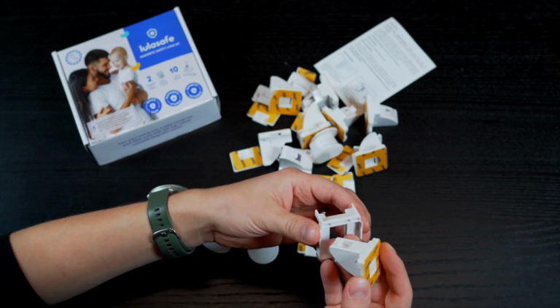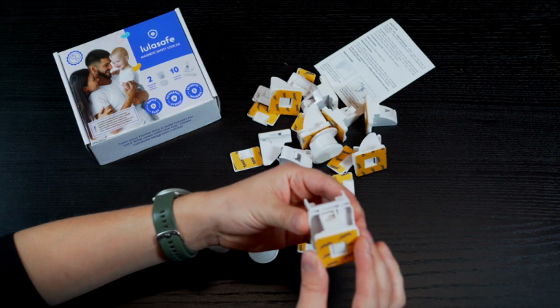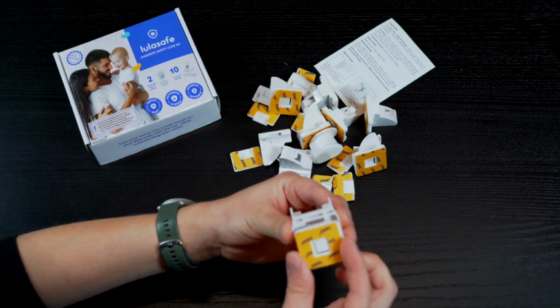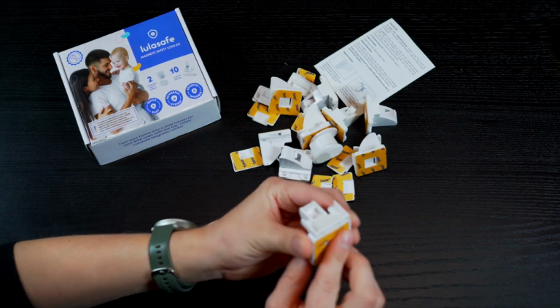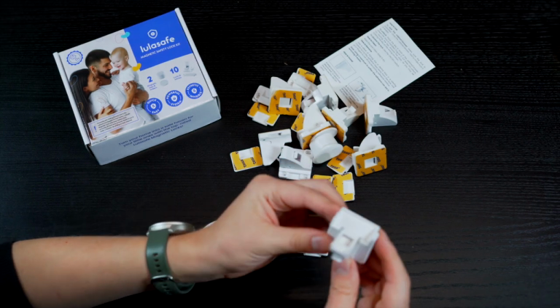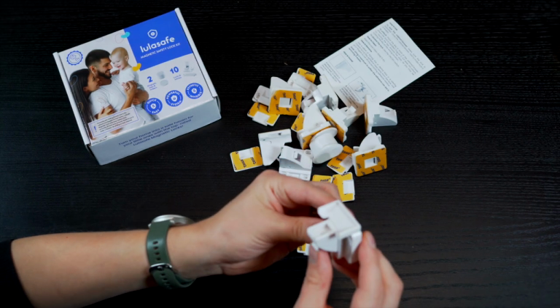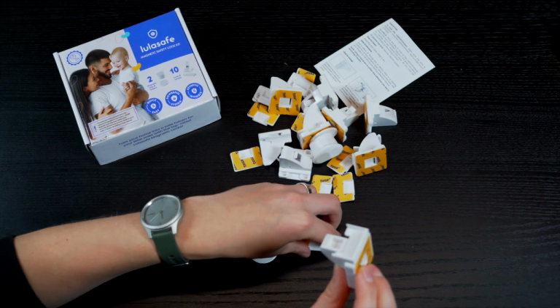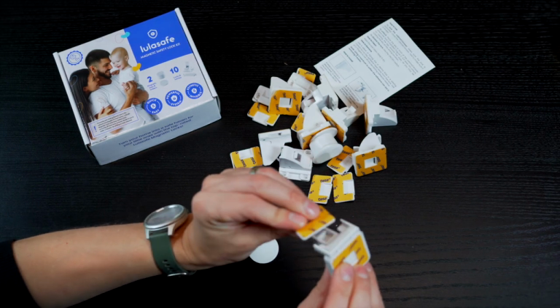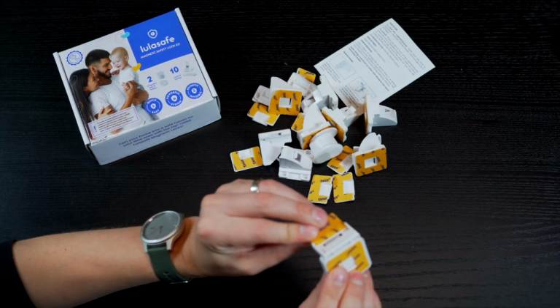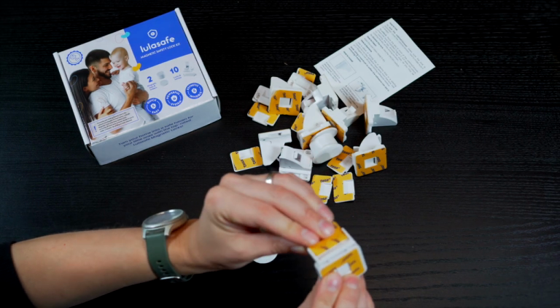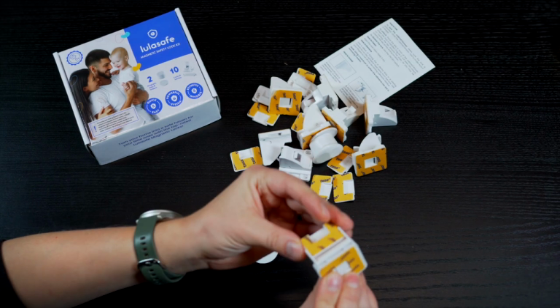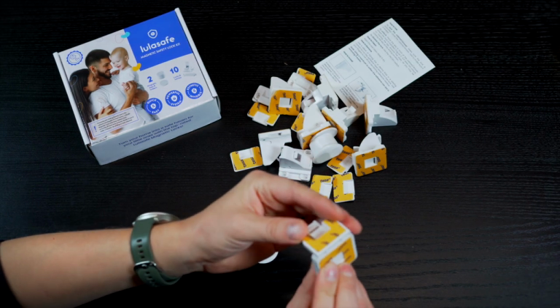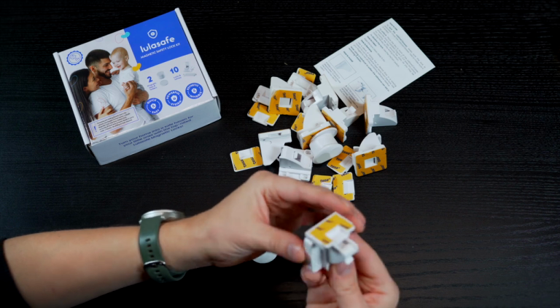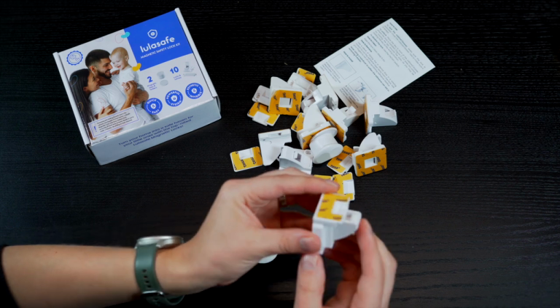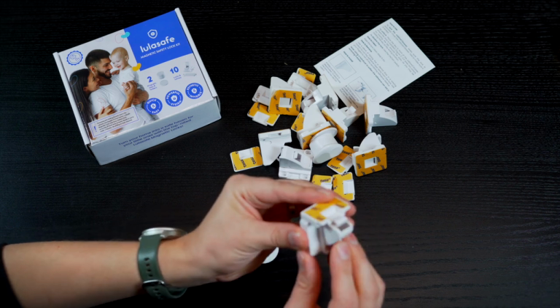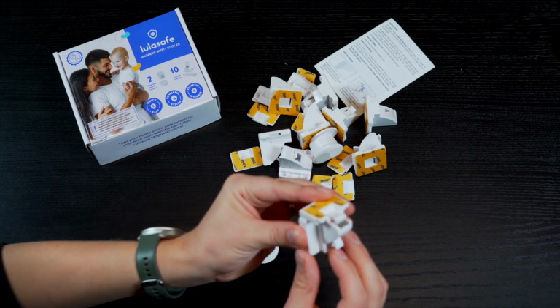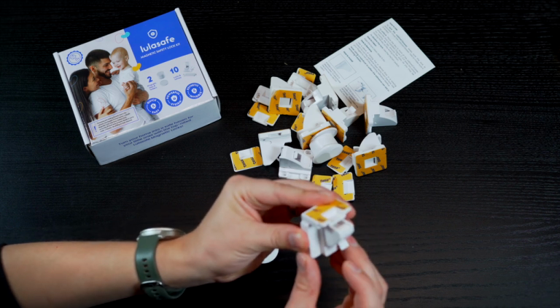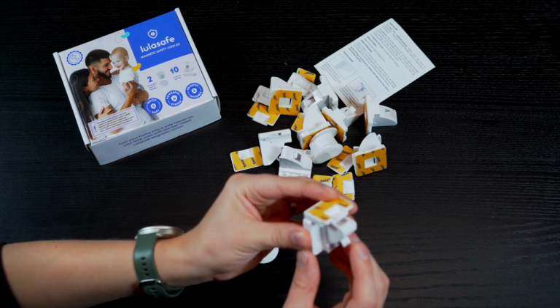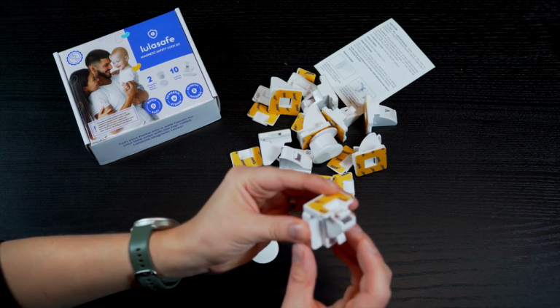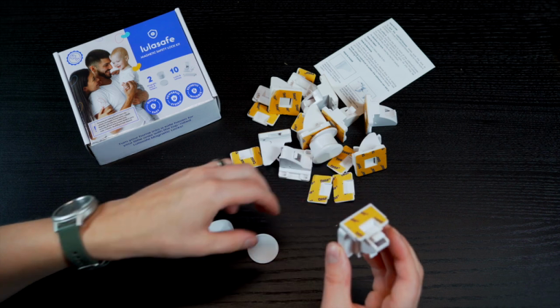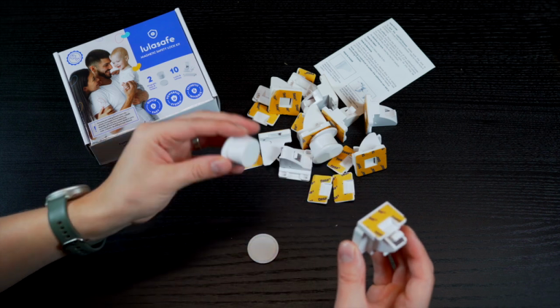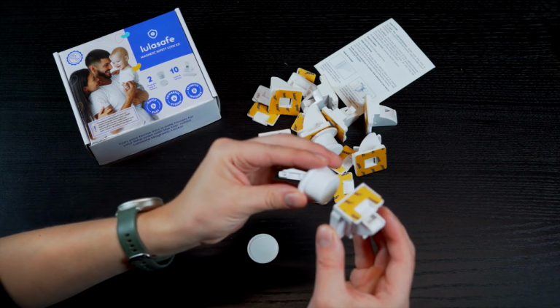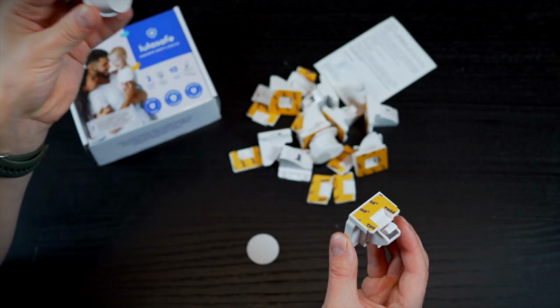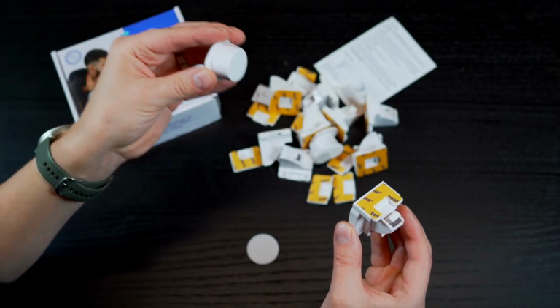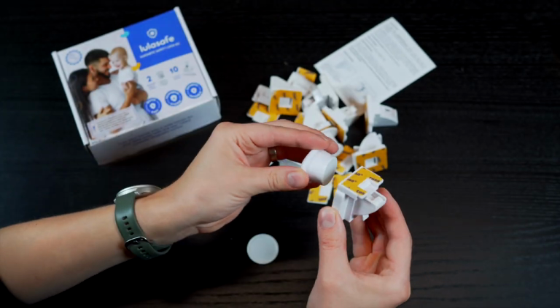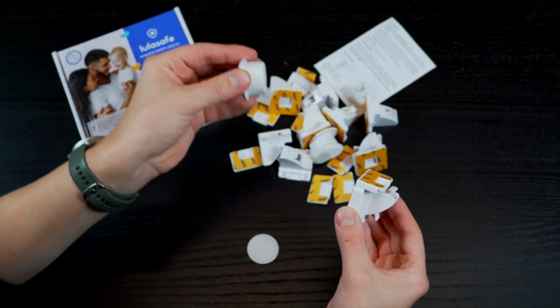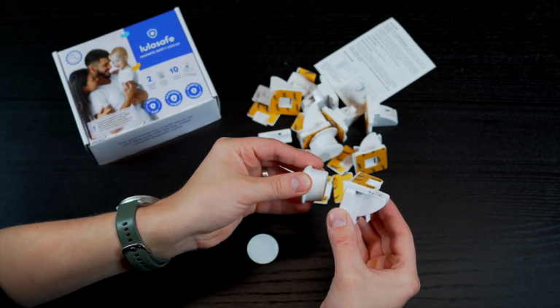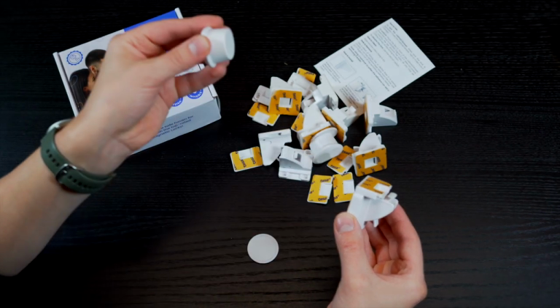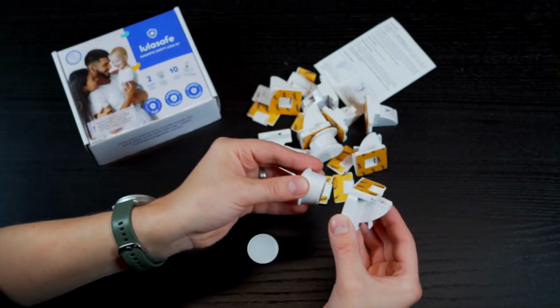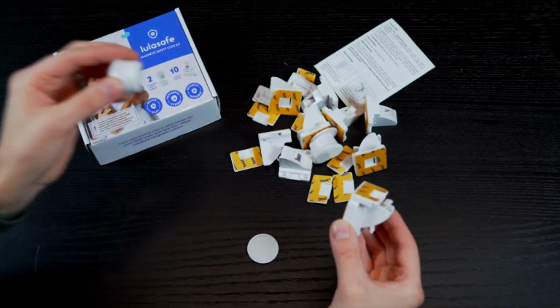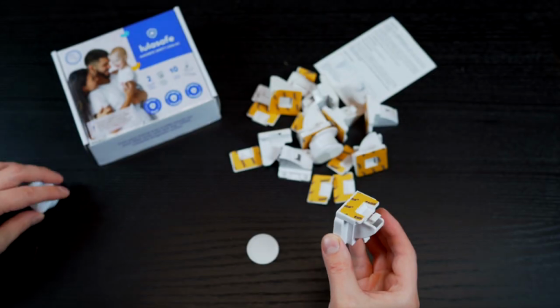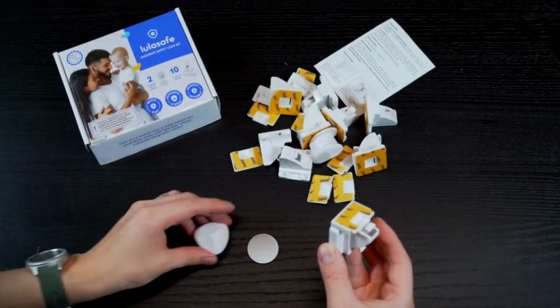Simply place the lock into the cradle, slide the latch on top and flick the switch to activate the mechanism. Now take one of the magnetic keys and place it near the lock and it will automatically open. Look at it — it's so easy!